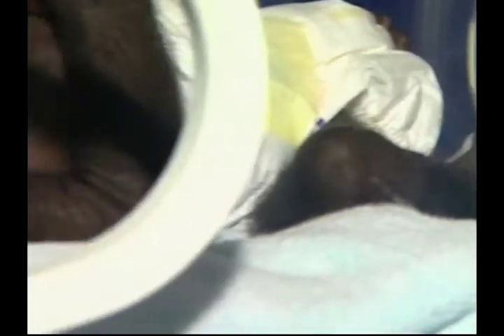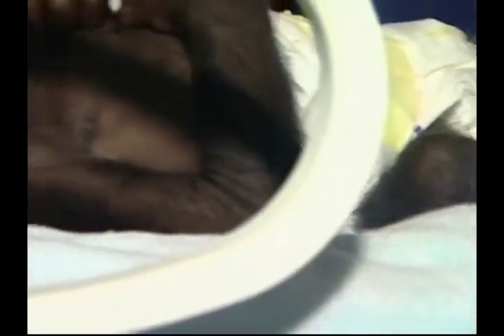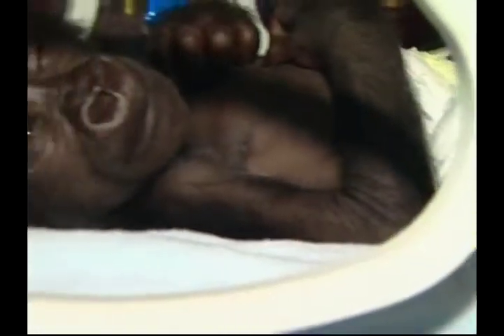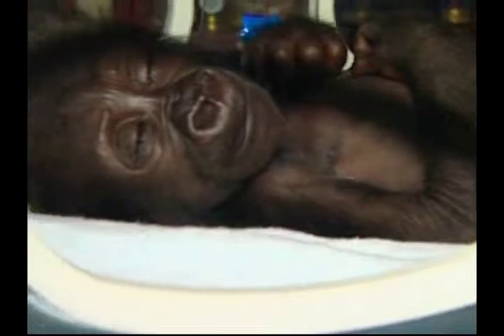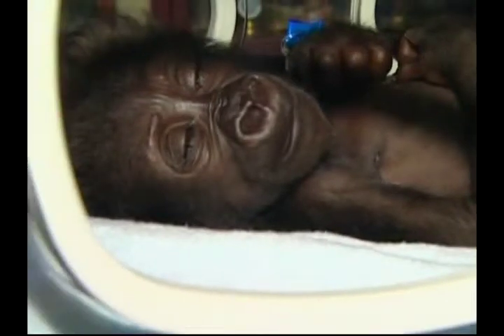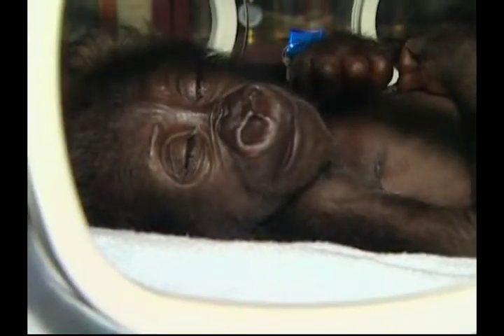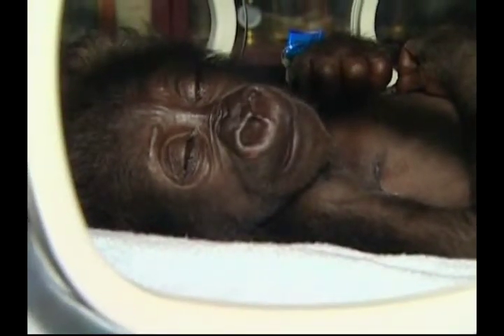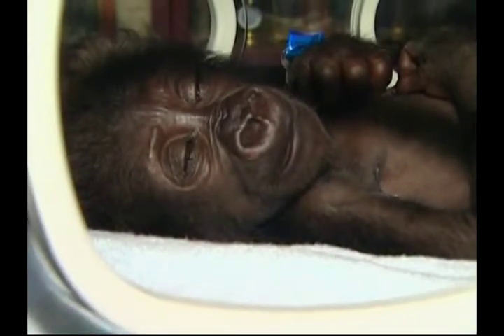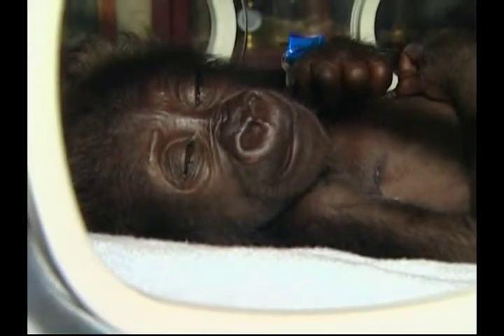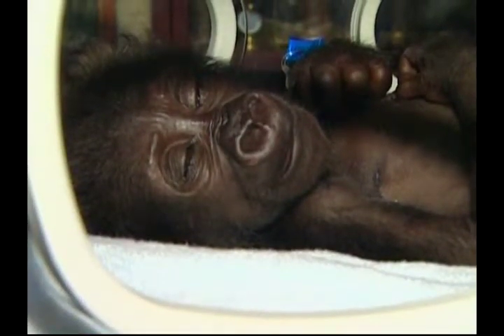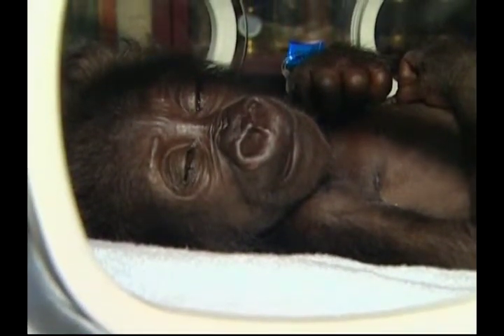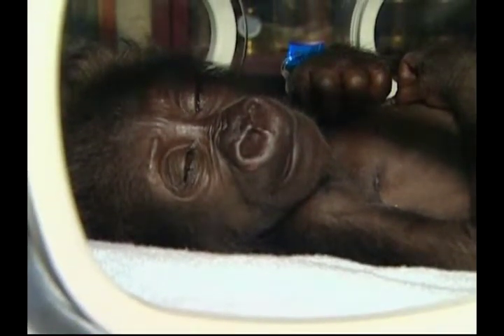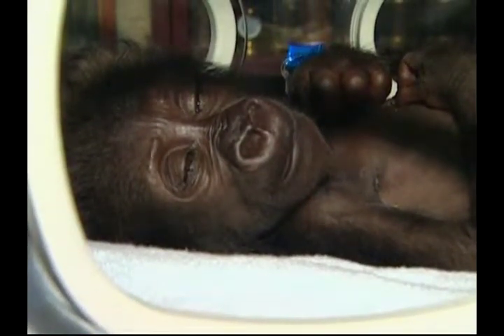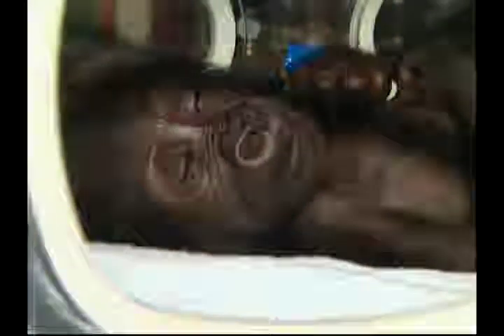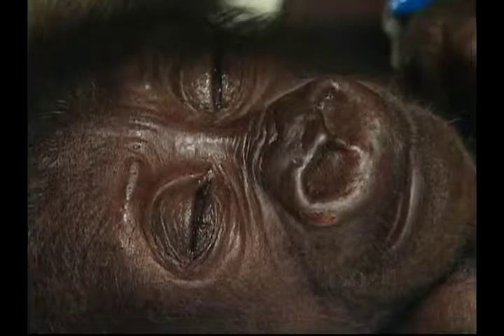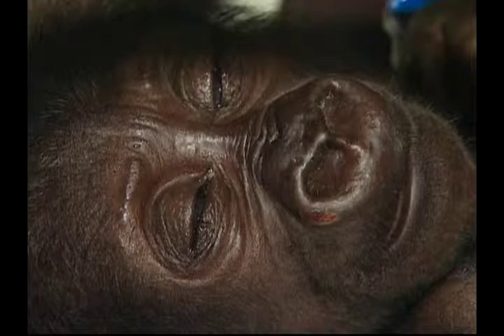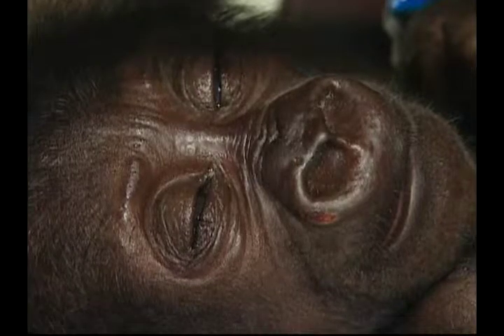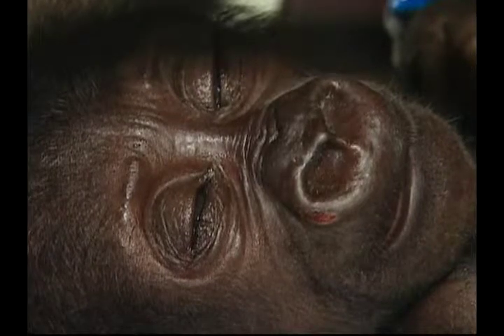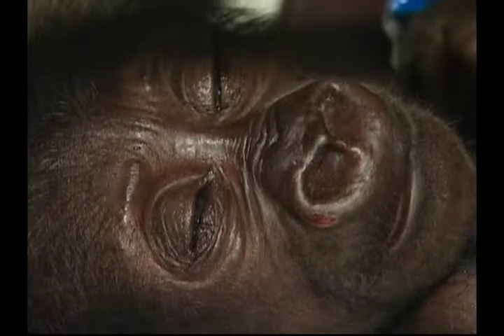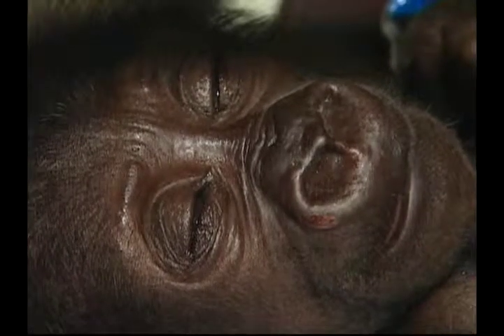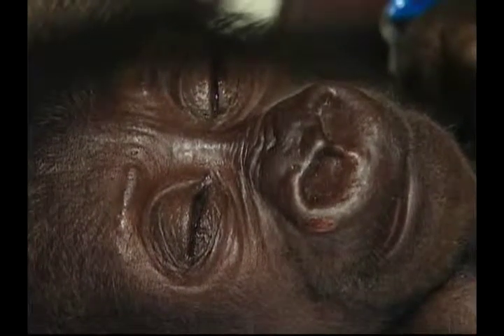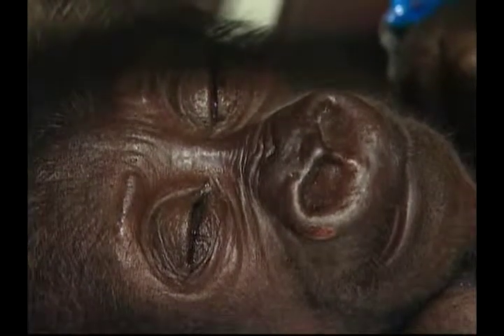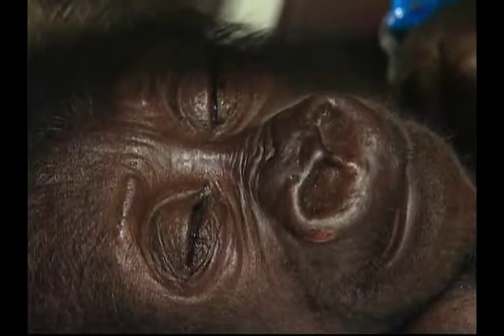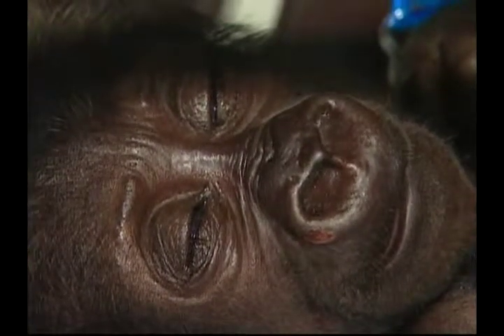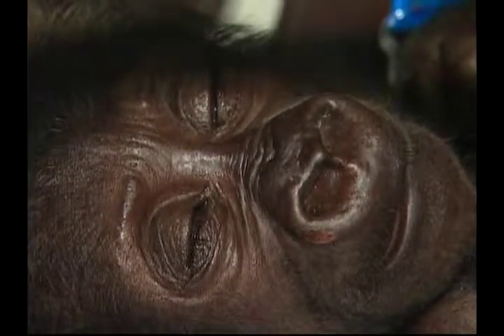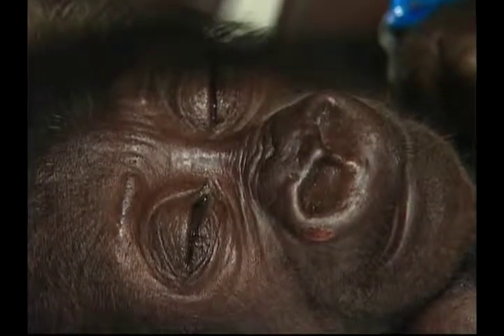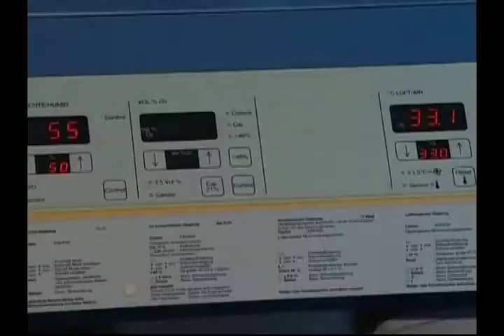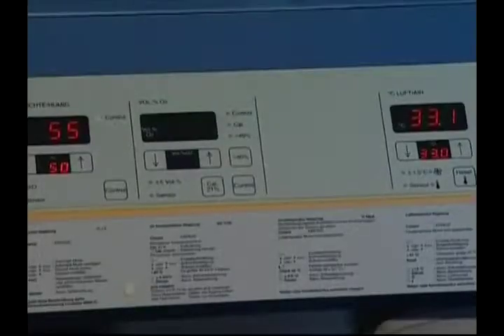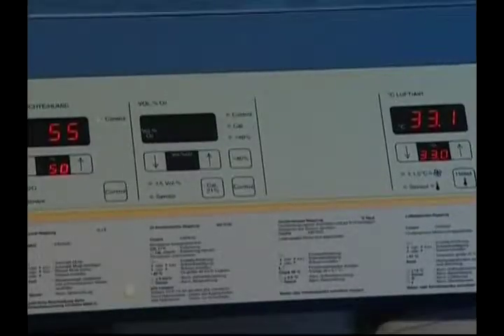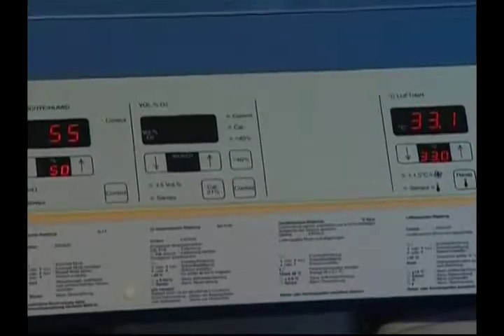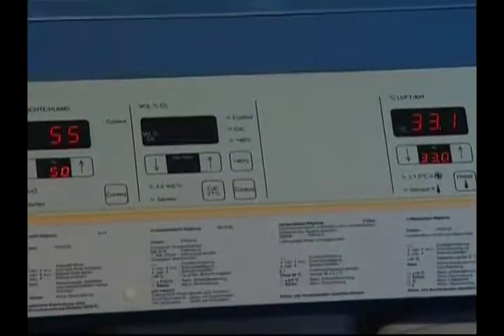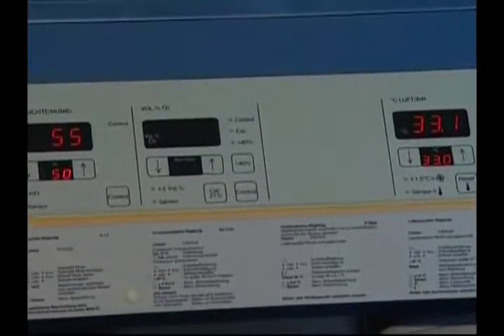This six-week-old baby gorilla is called Mary 2. She was taken into the intensive care unit at hospital after staff at her zoo in the German city of Munster found her sick in her mother's arms.